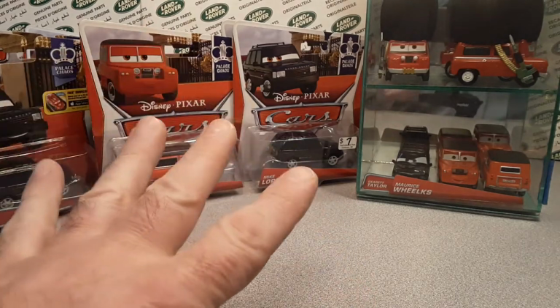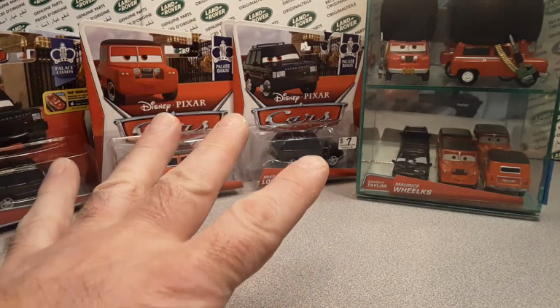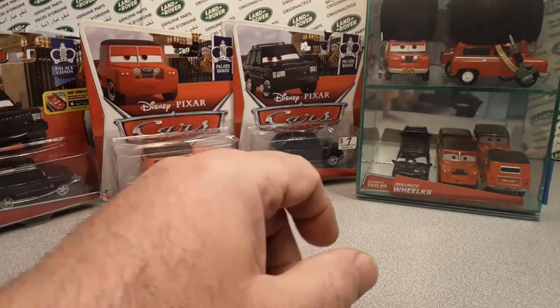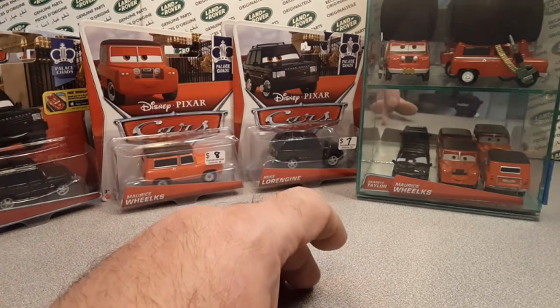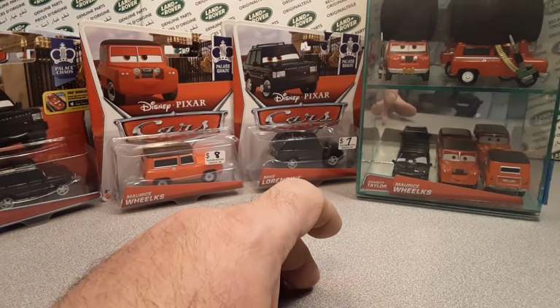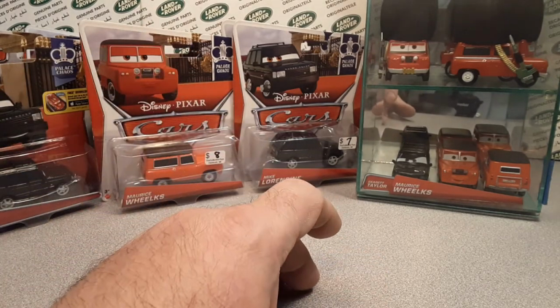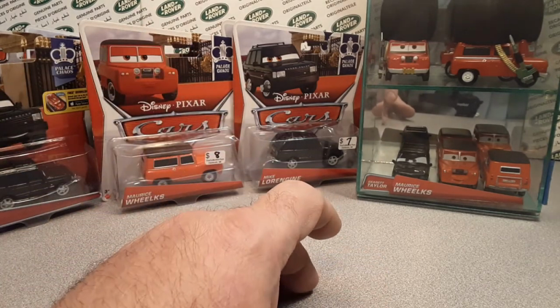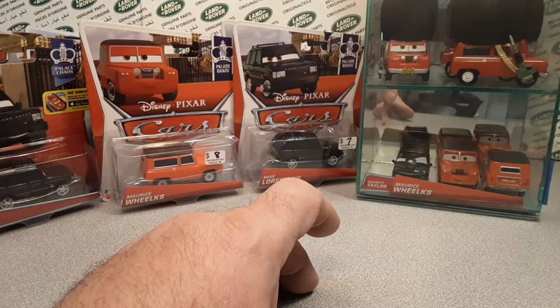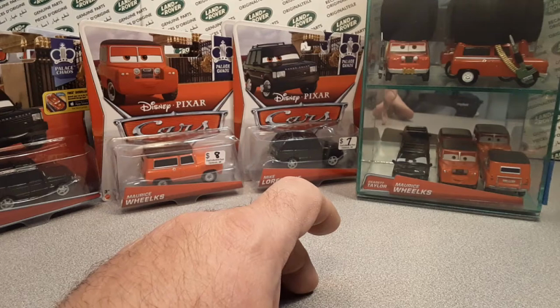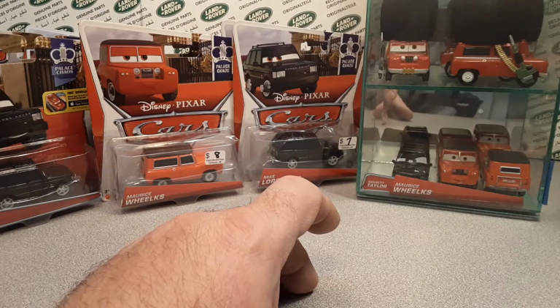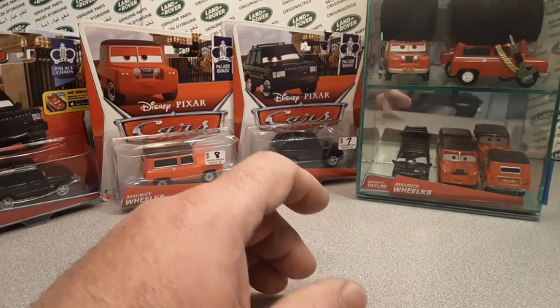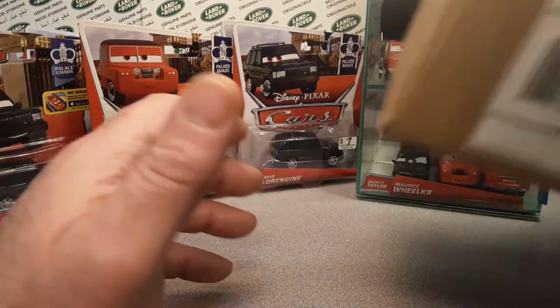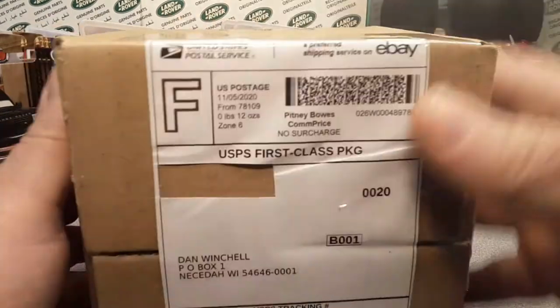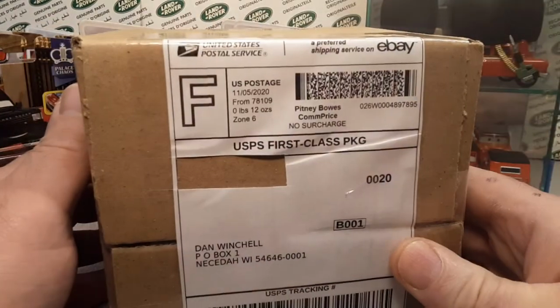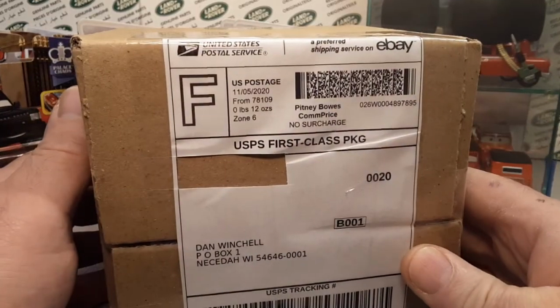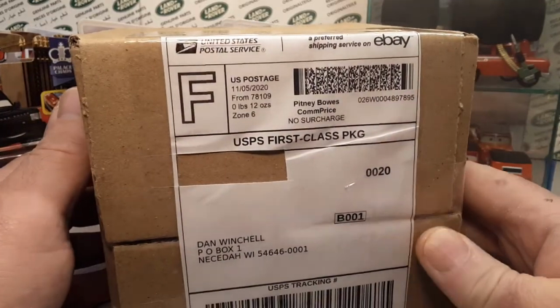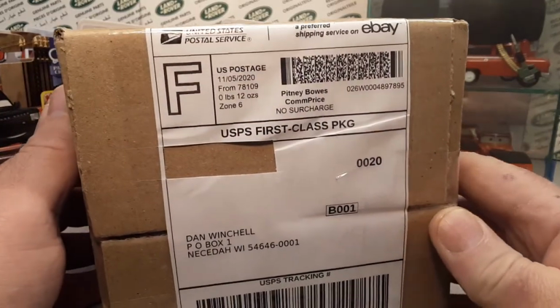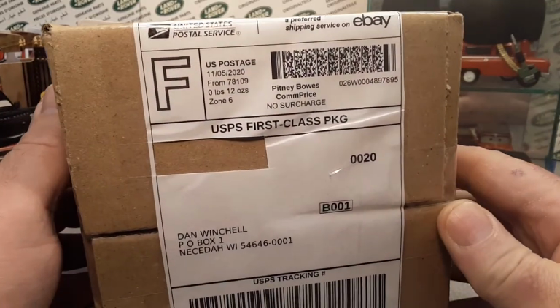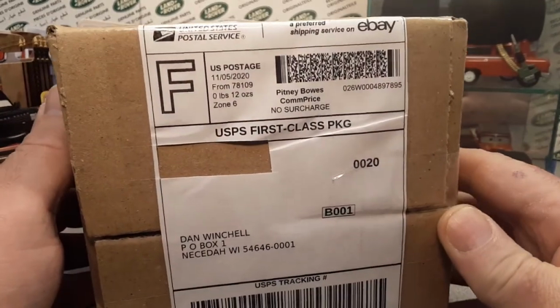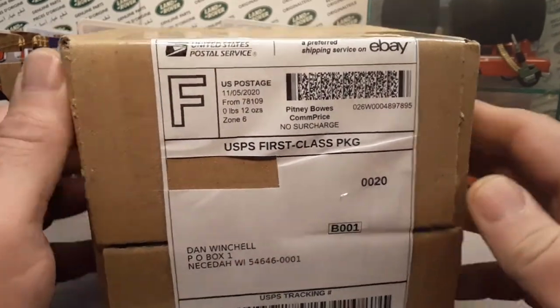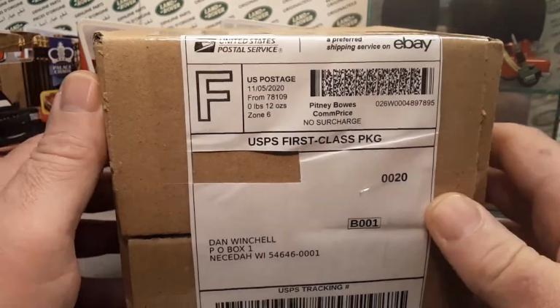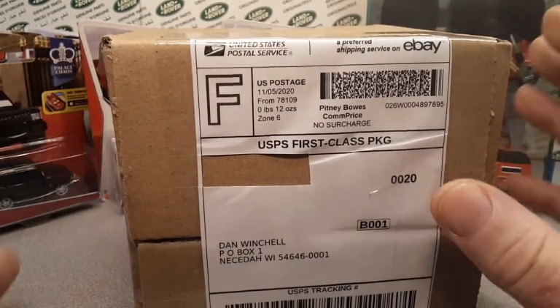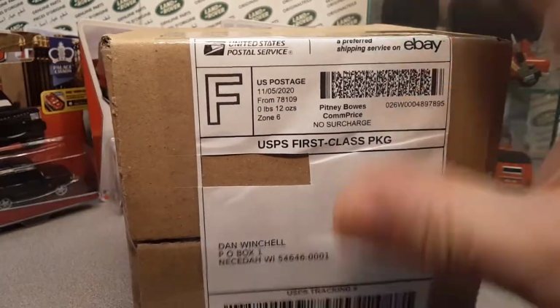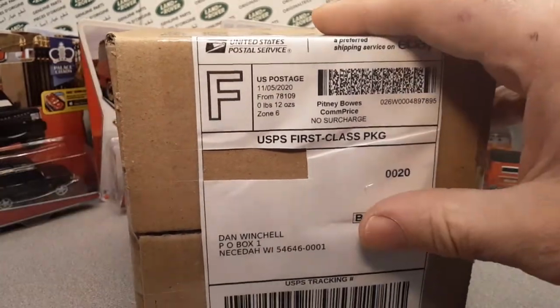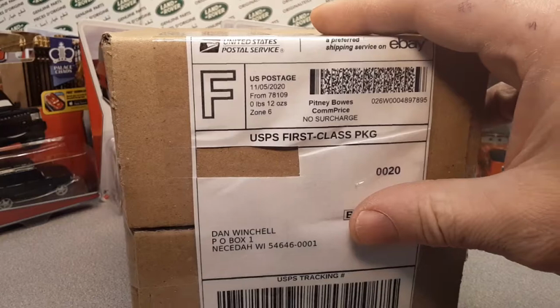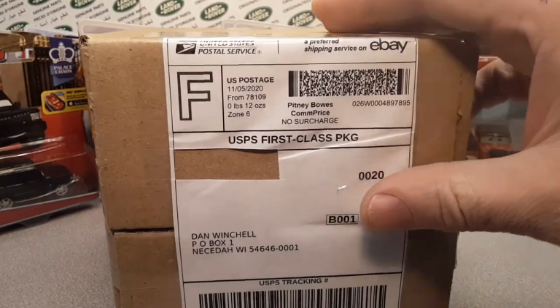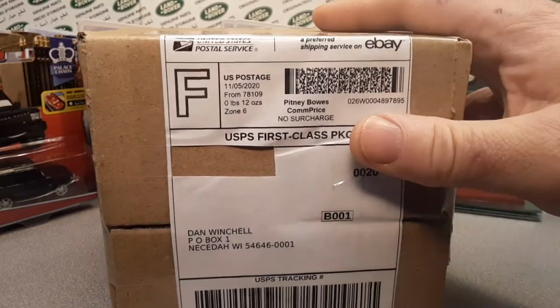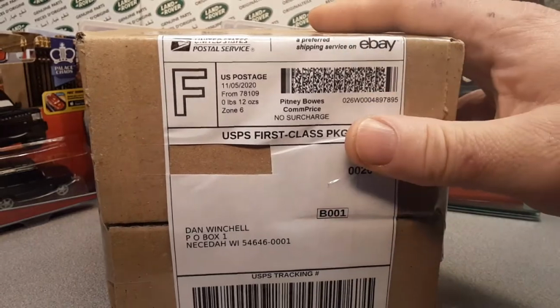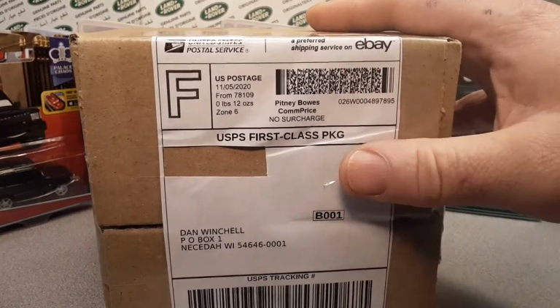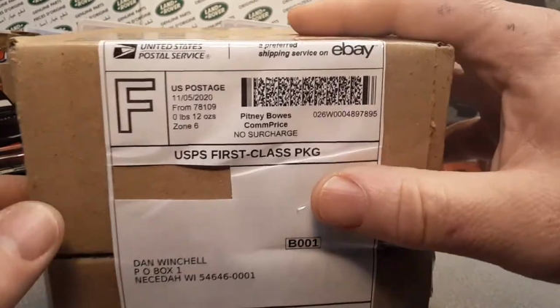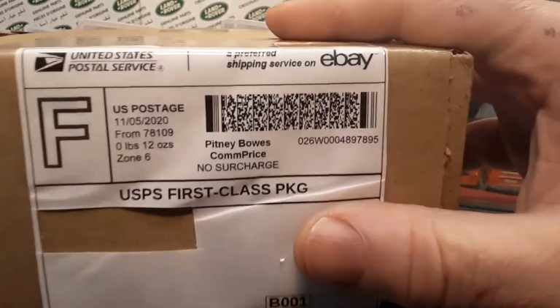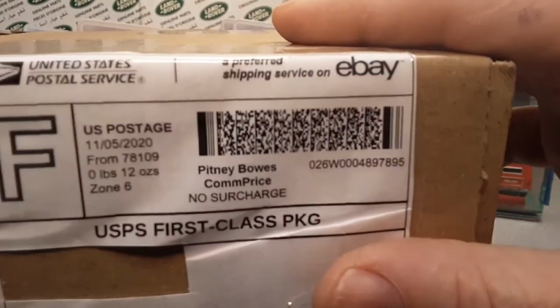Stay tuned because there's a surprise at the end! Alright, so the other day I bought this purchase.